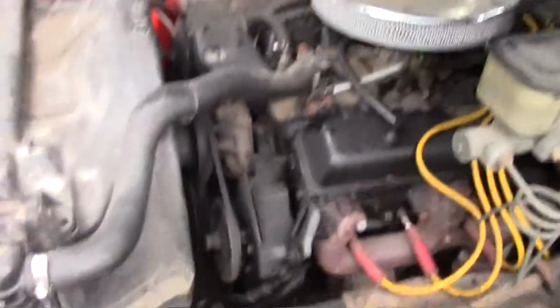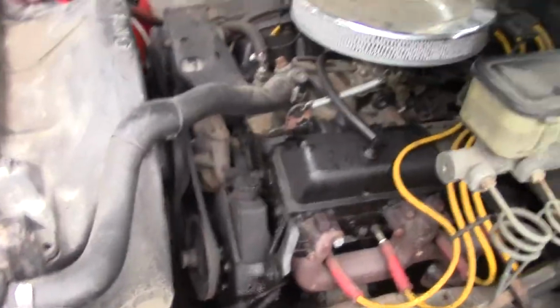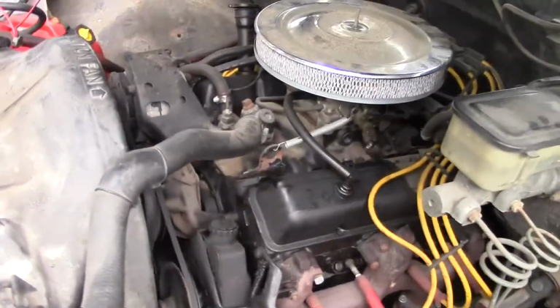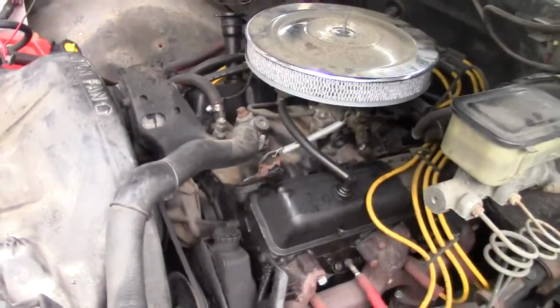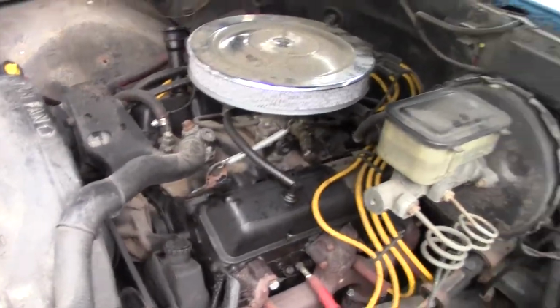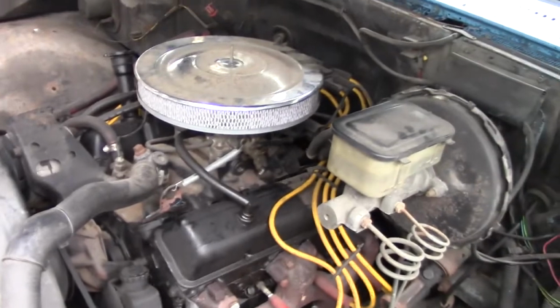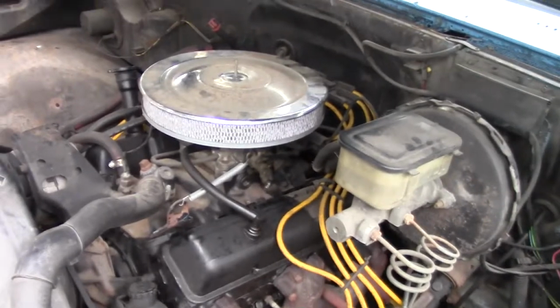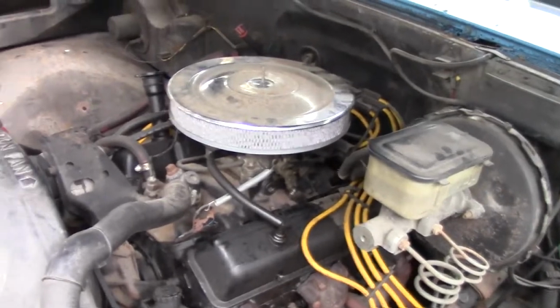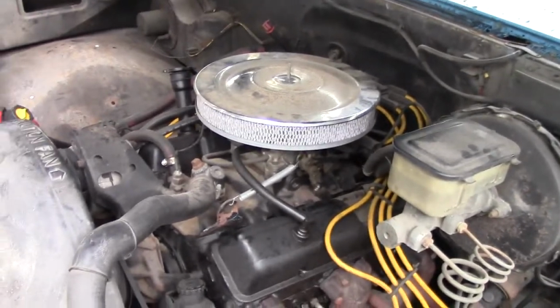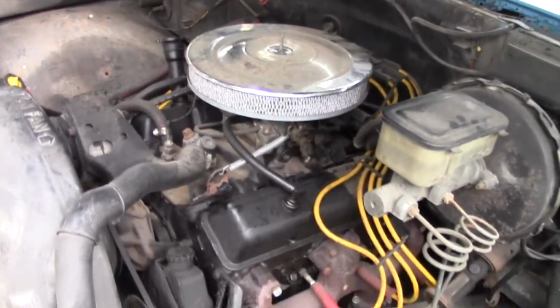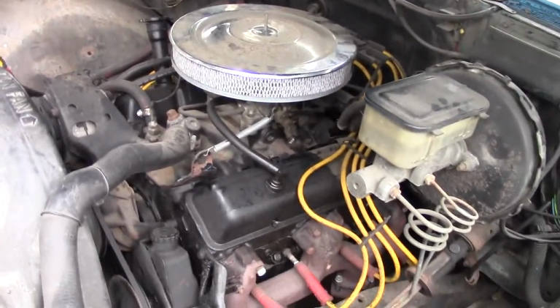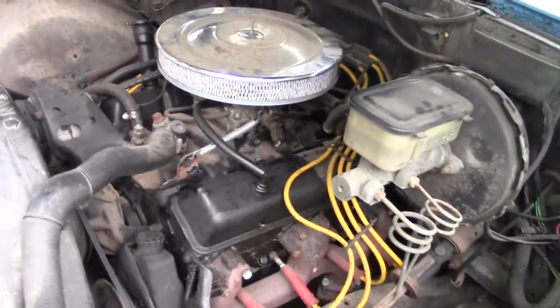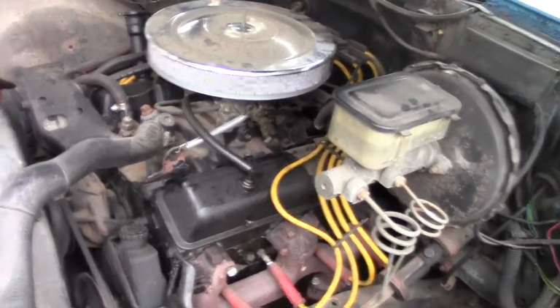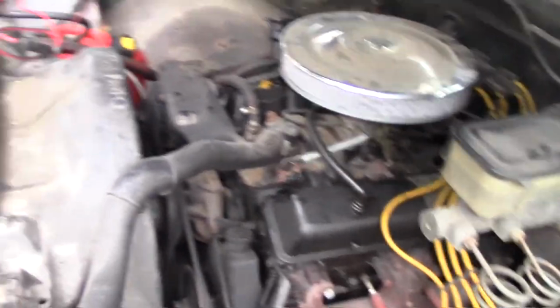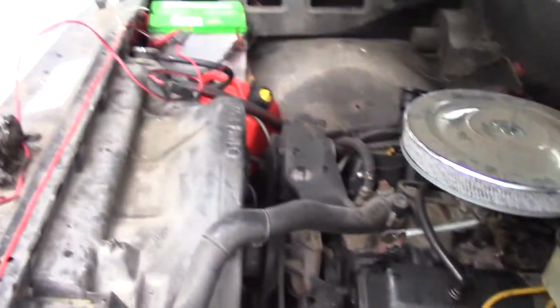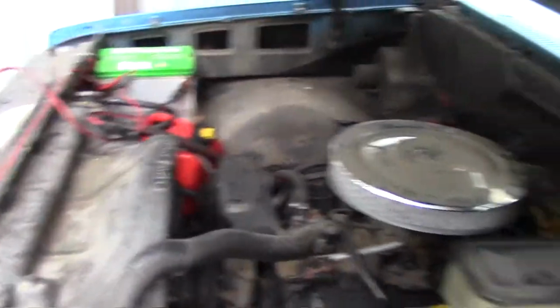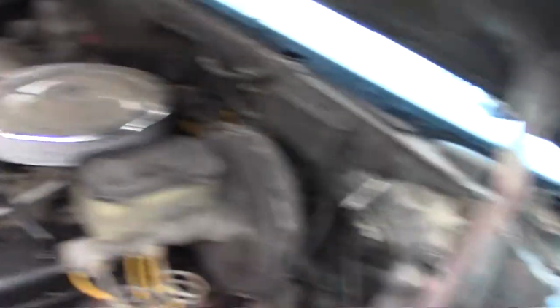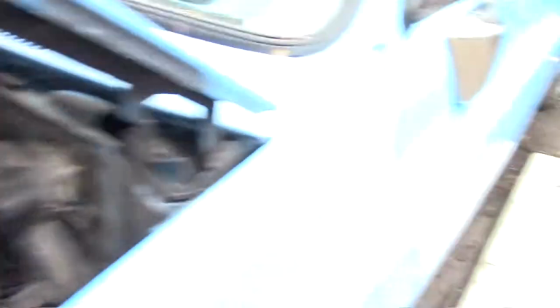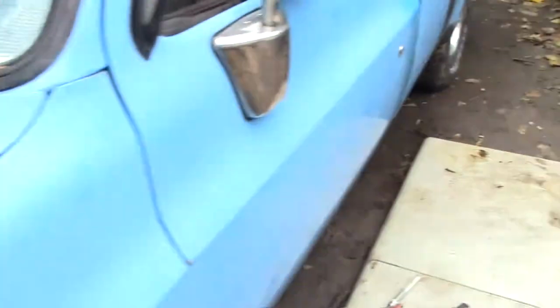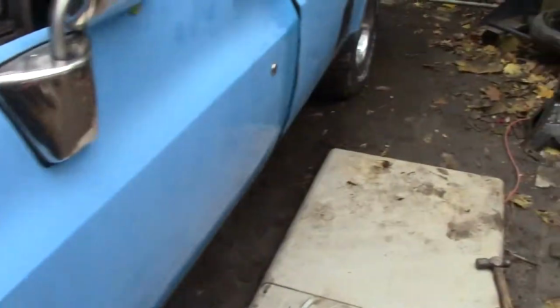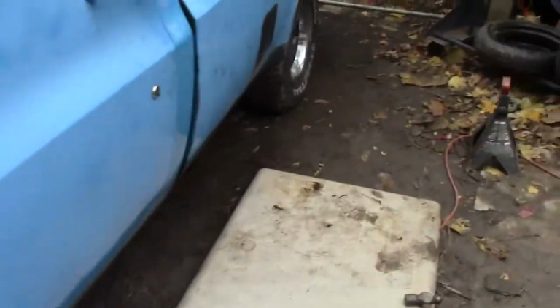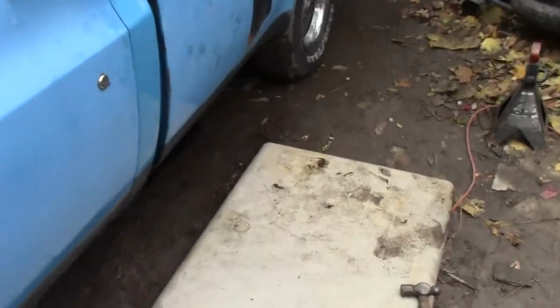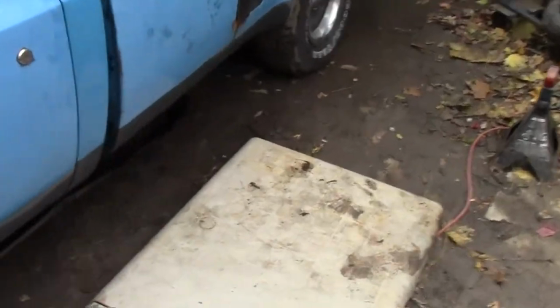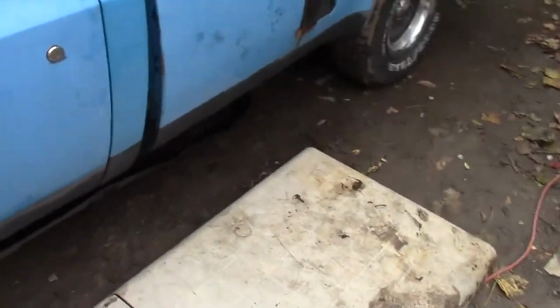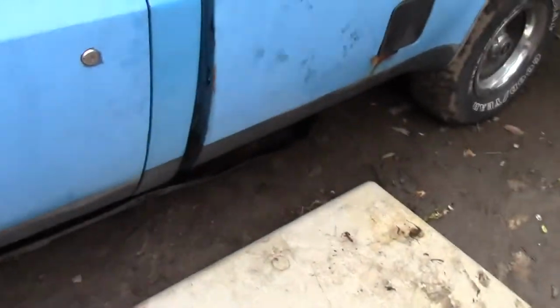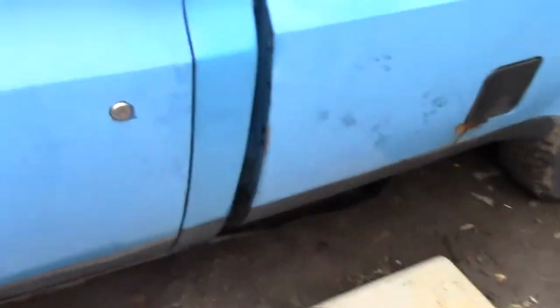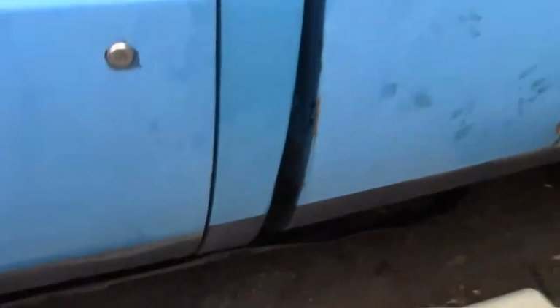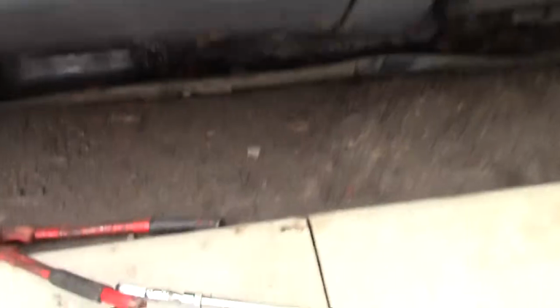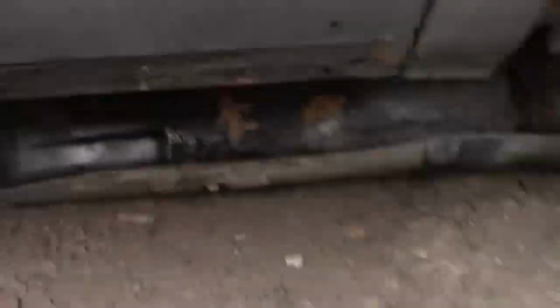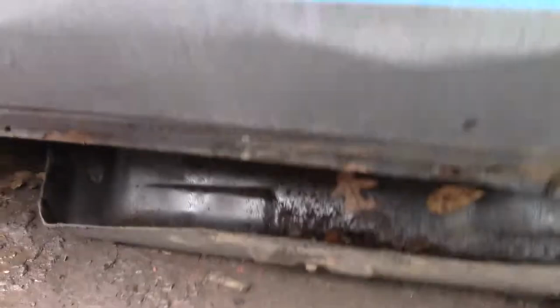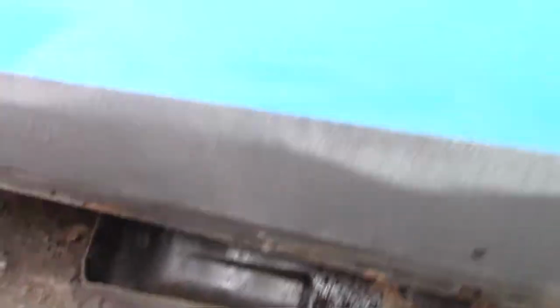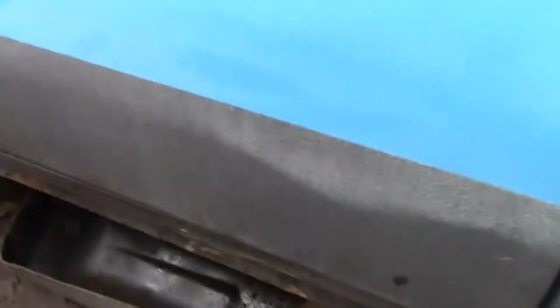Got the engine running nice, still got to mess with the starter. I just got to get the last clamp off — or strap off.